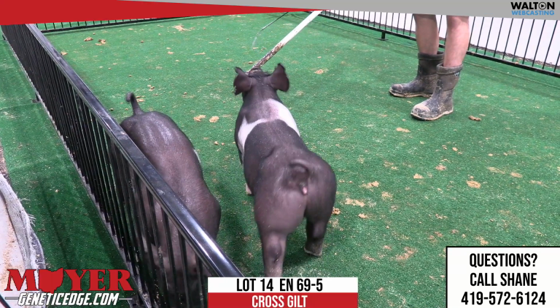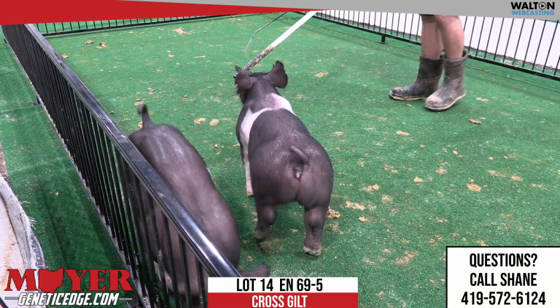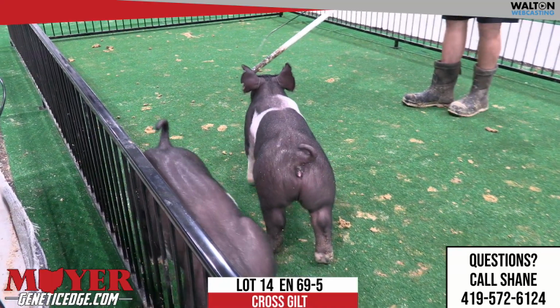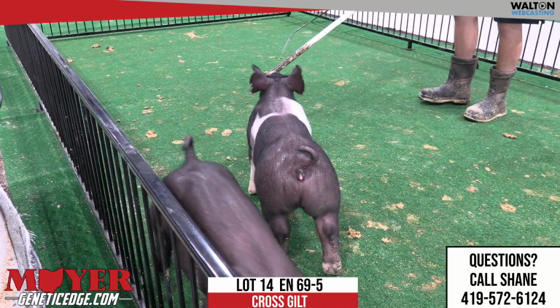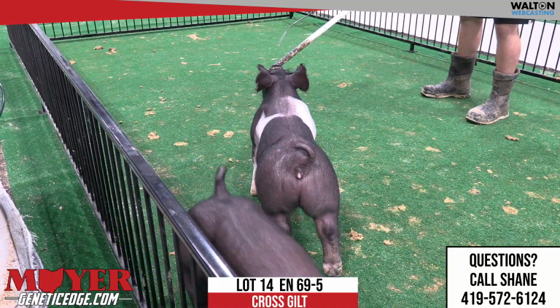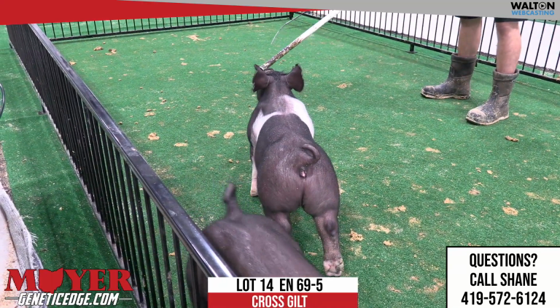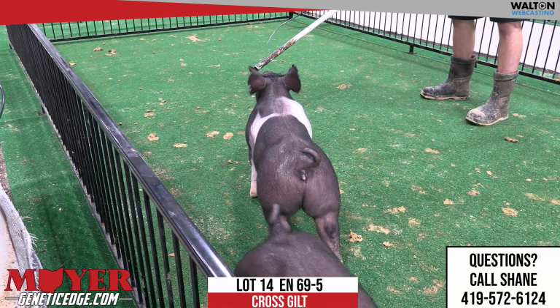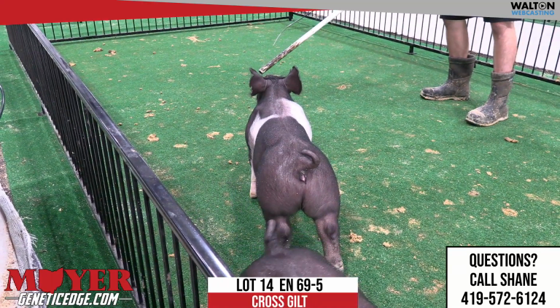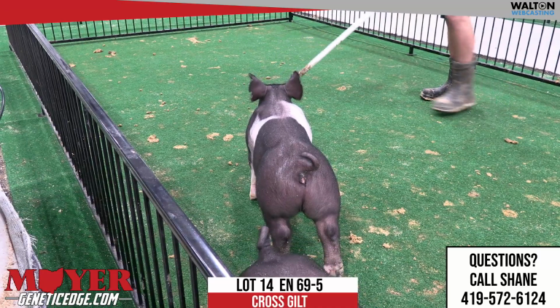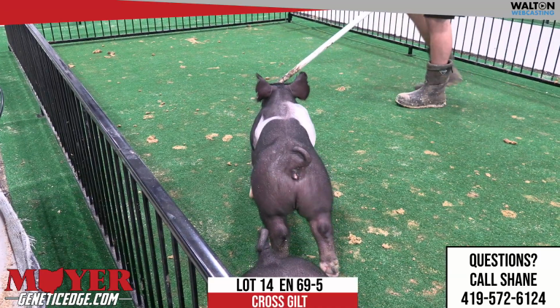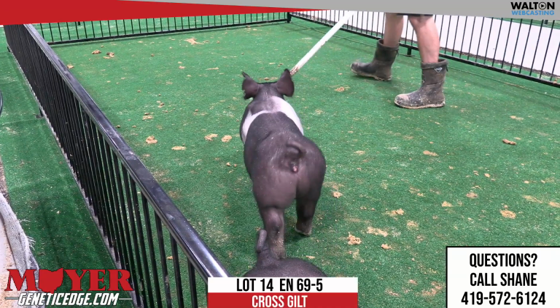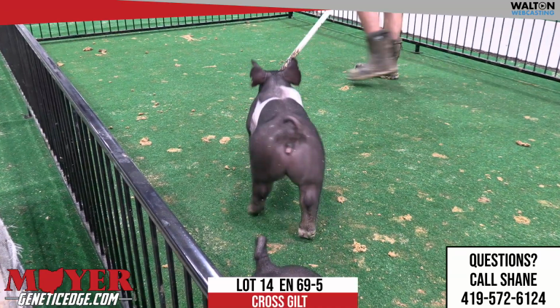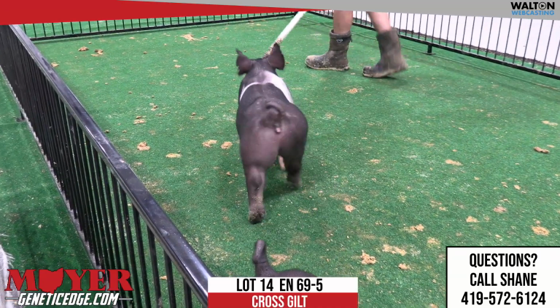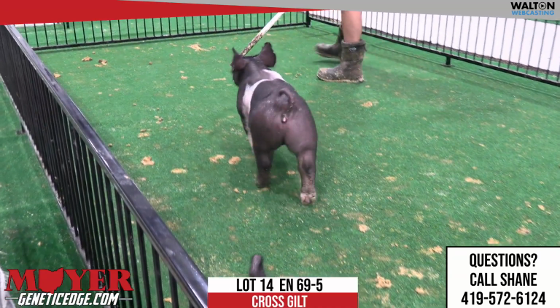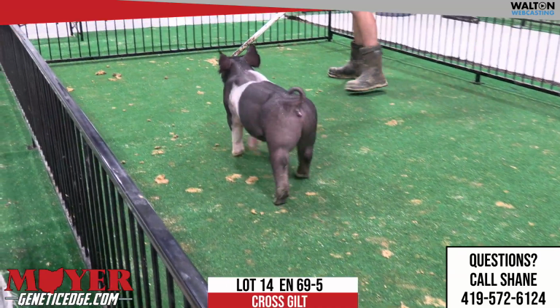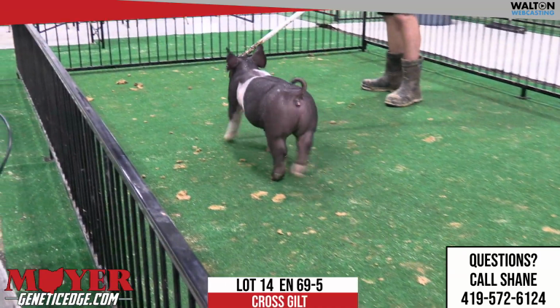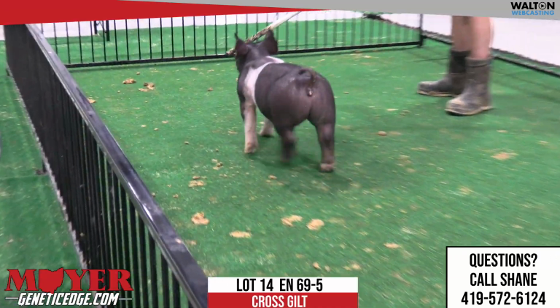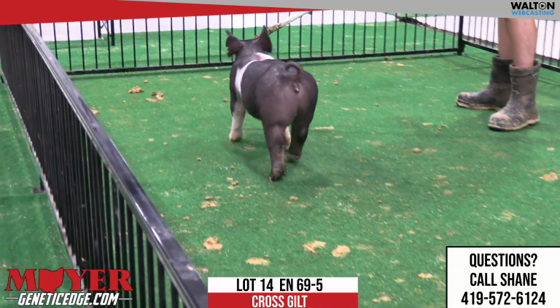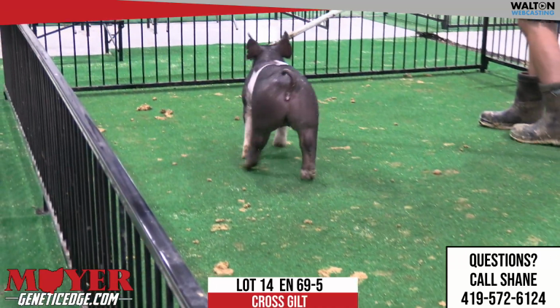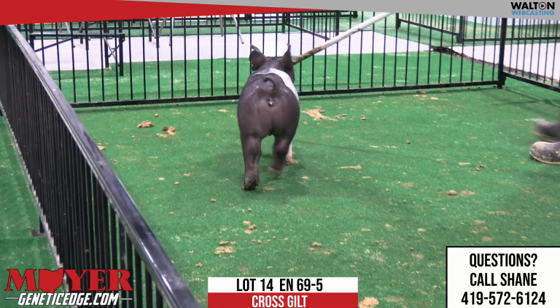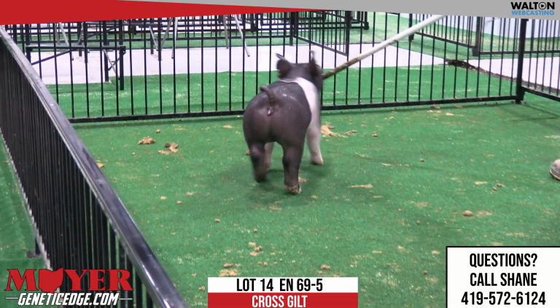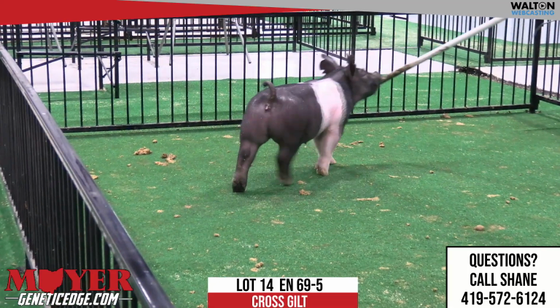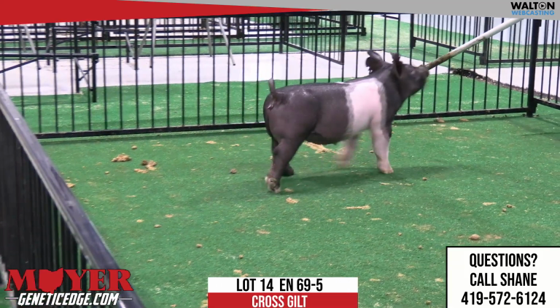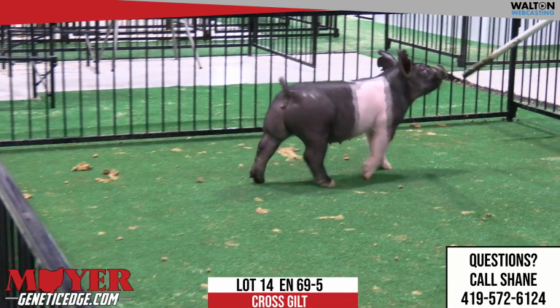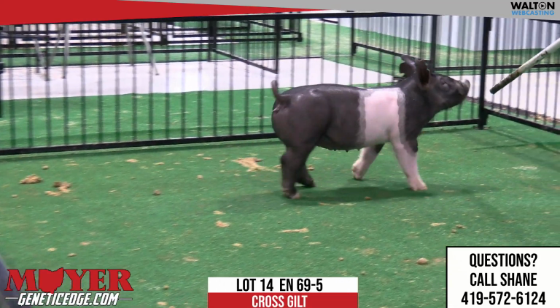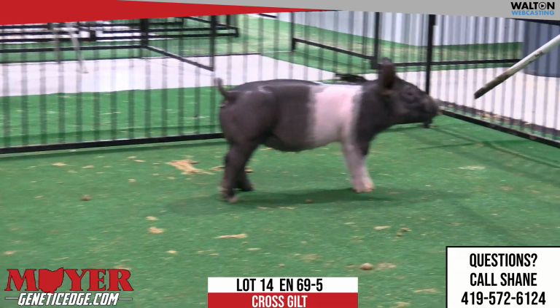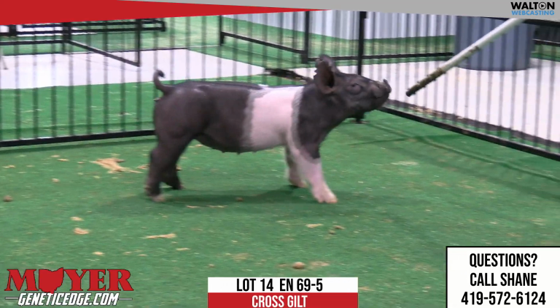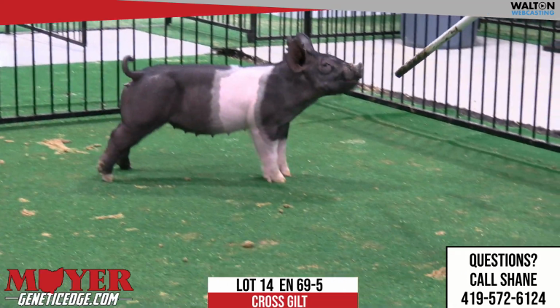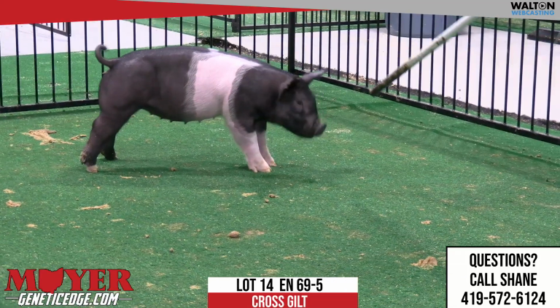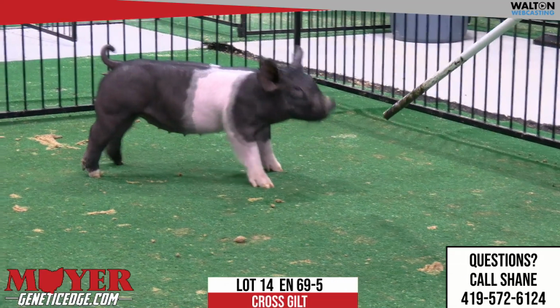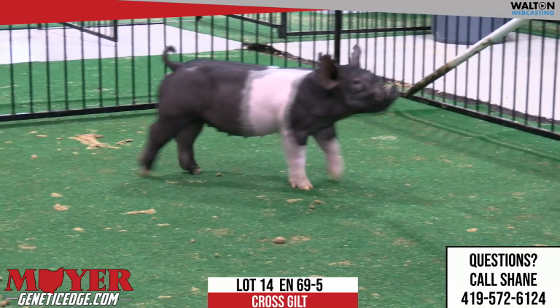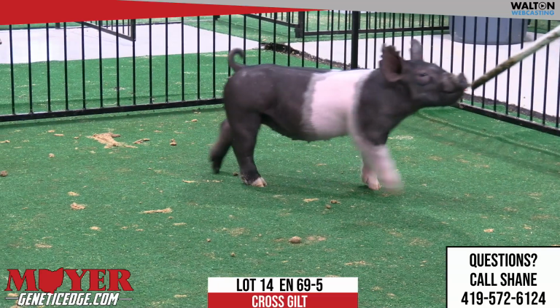This is the other 69 gilt, 69-5, as we get into the gilts here — the second gilt in the sale. This is the Messiah, lot 14, Messiah, back on the My Intentions, and going back to that Denver champion bearer that Cole Phillips had.